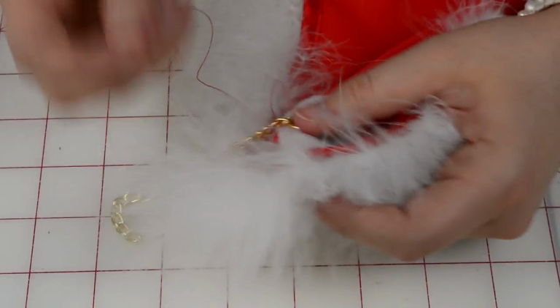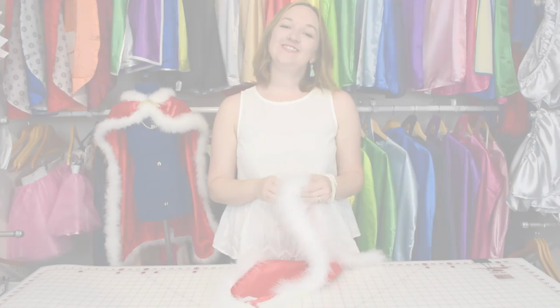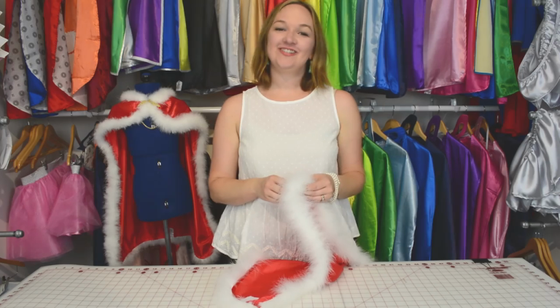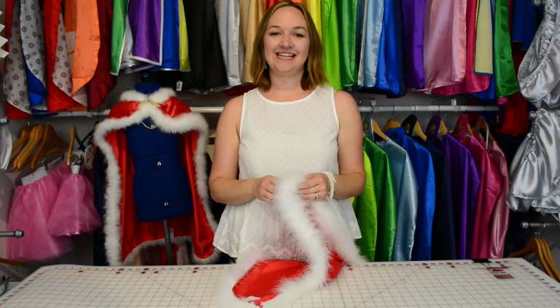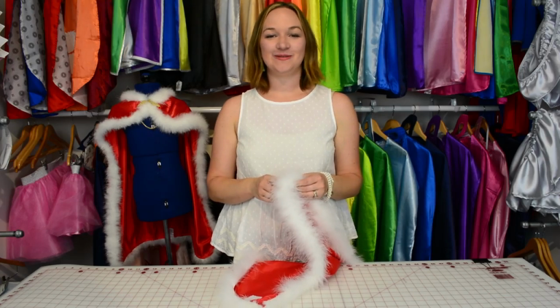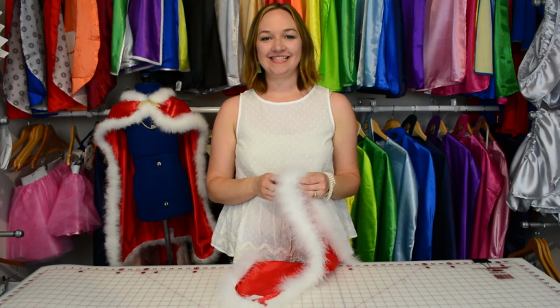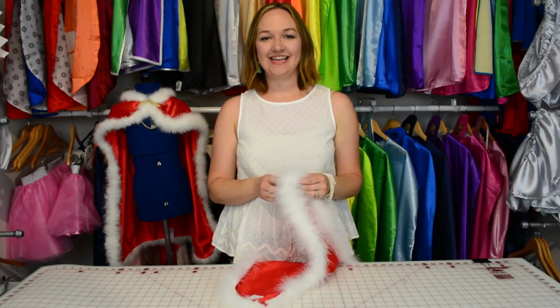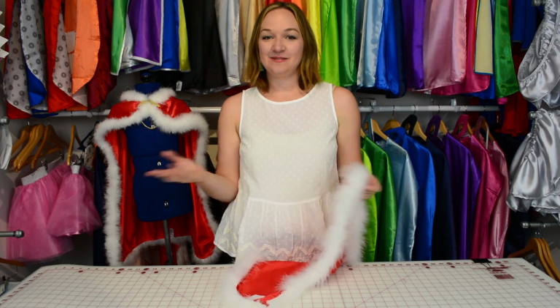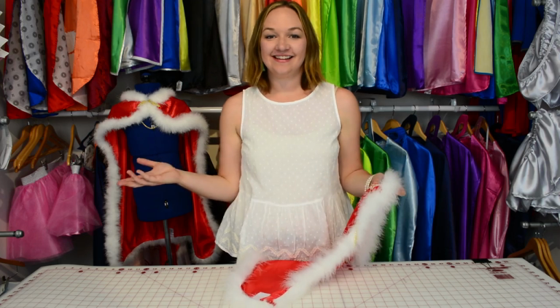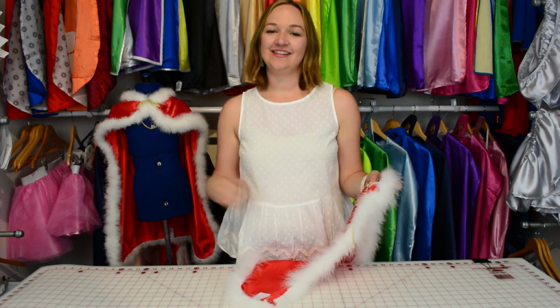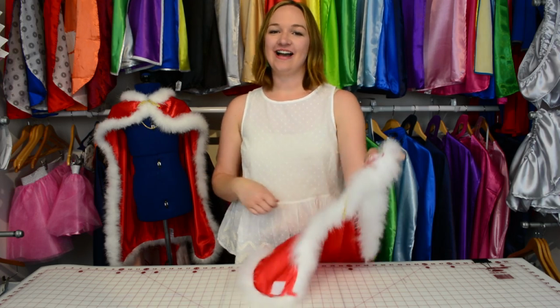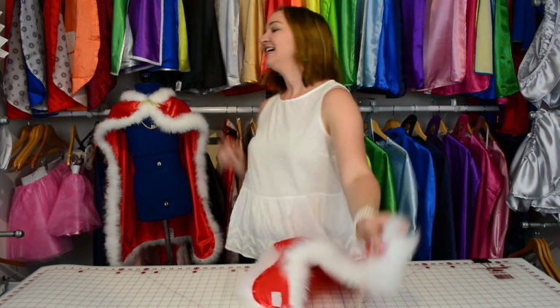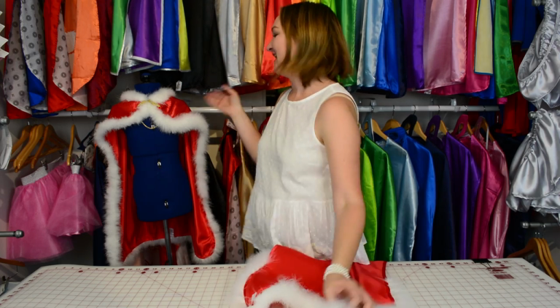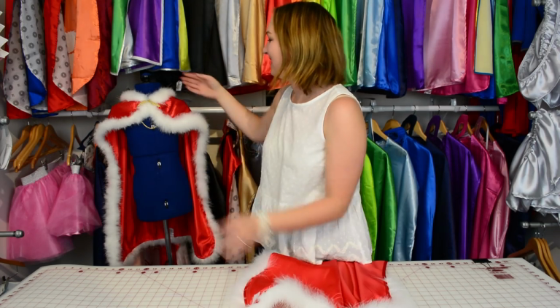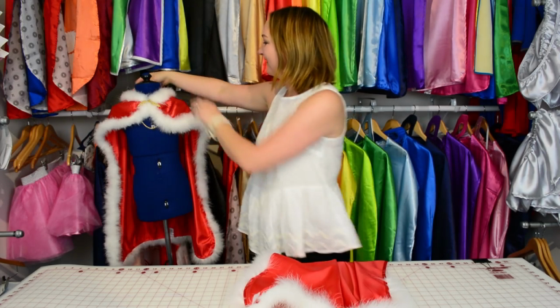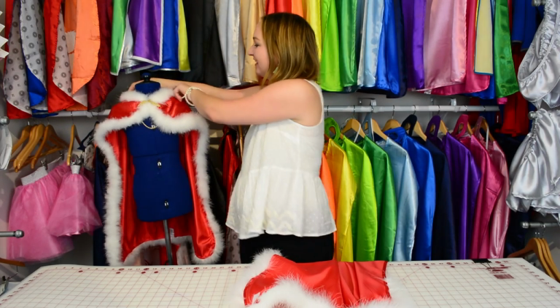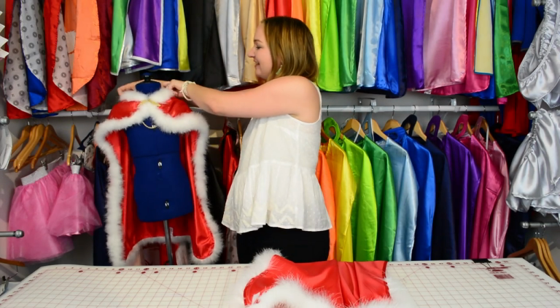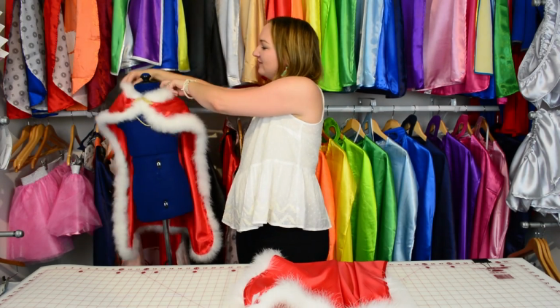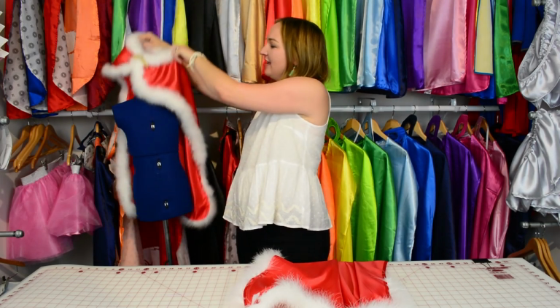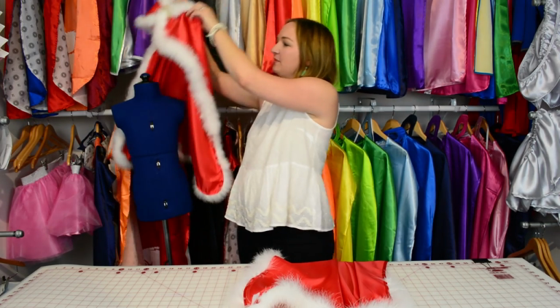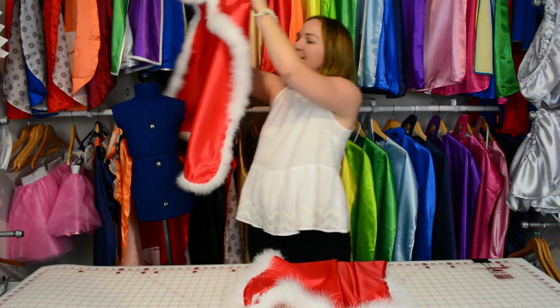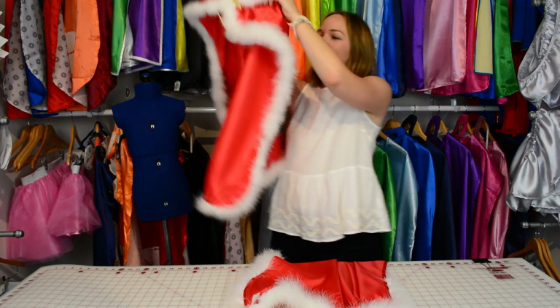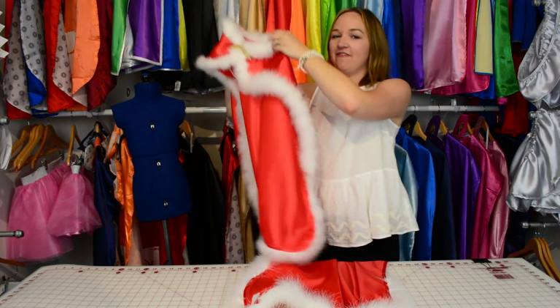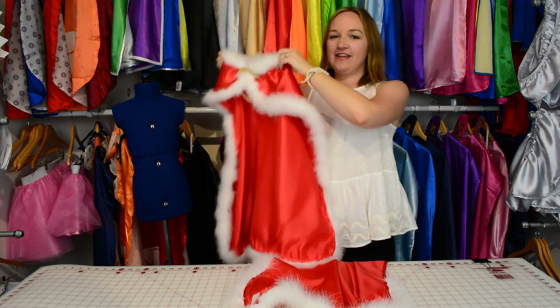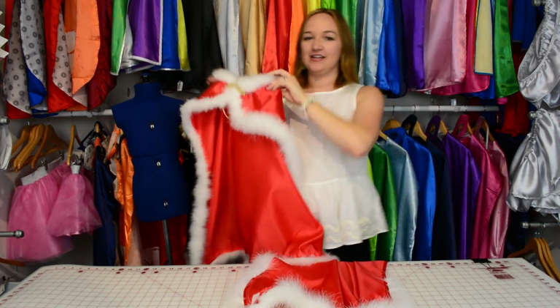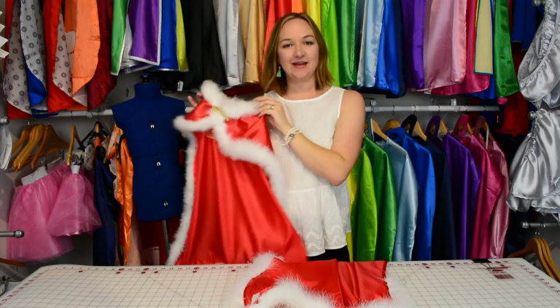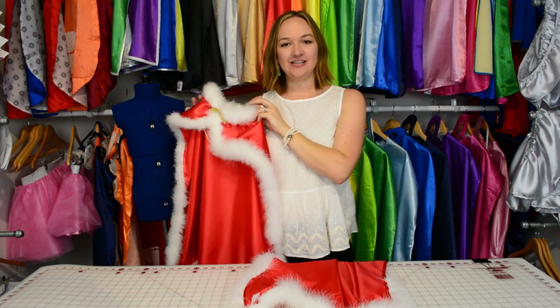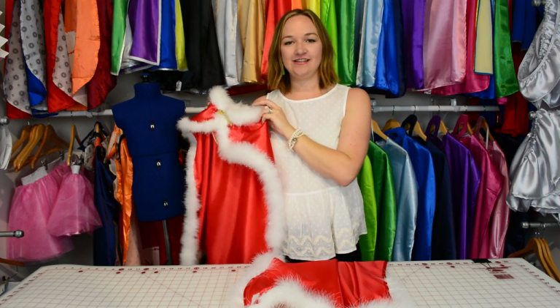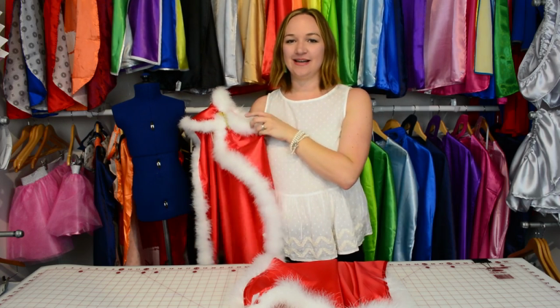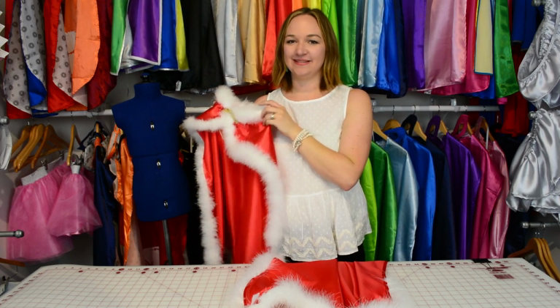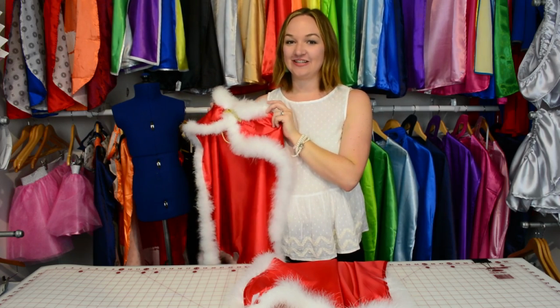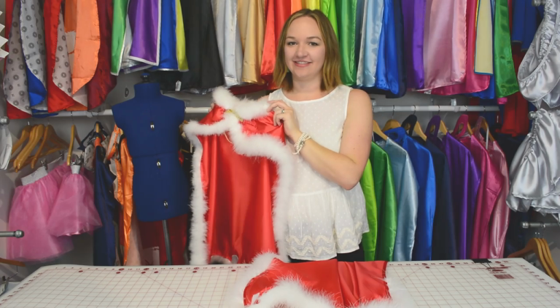Once you sew the chain to both sides of the cape, you're done — you have a cape made for a king. And remember, with Everfan and your imagination, the possibilities are endless.